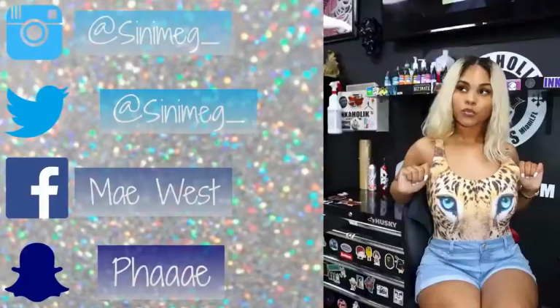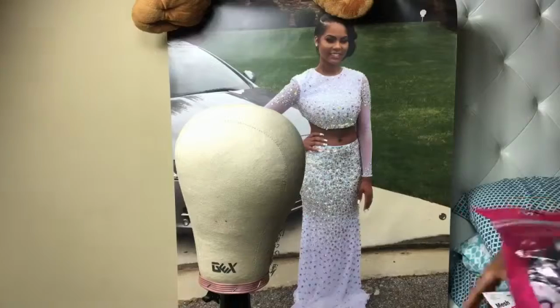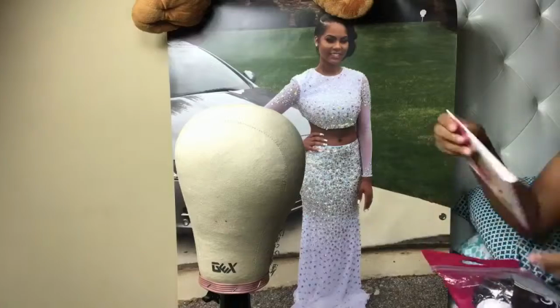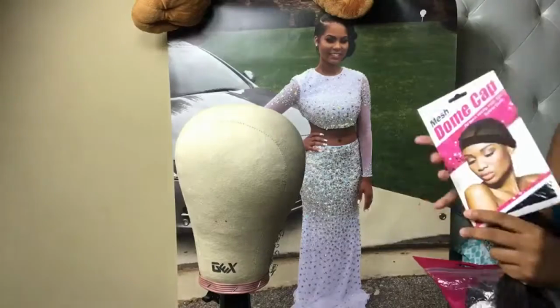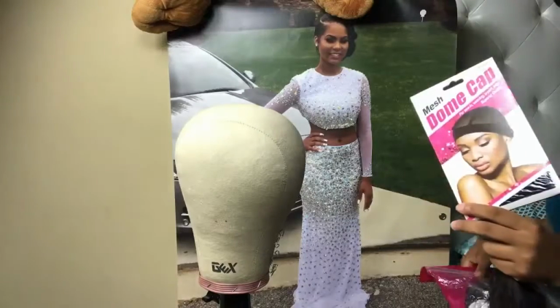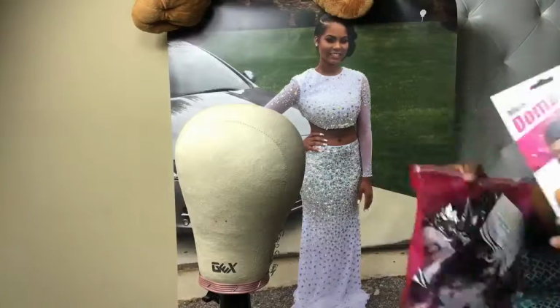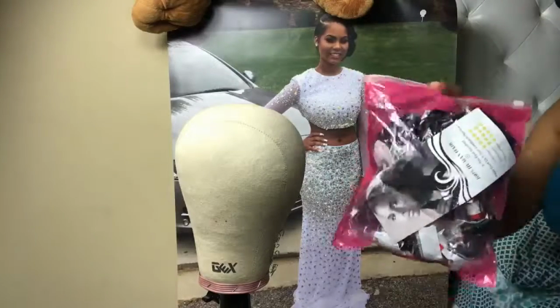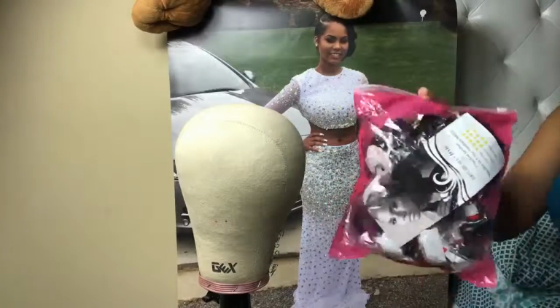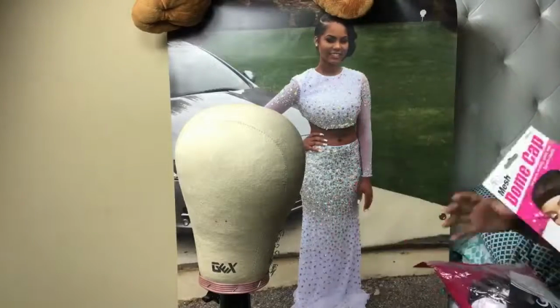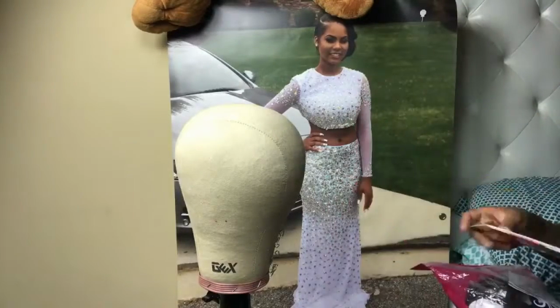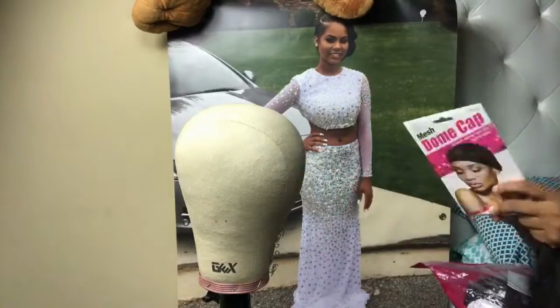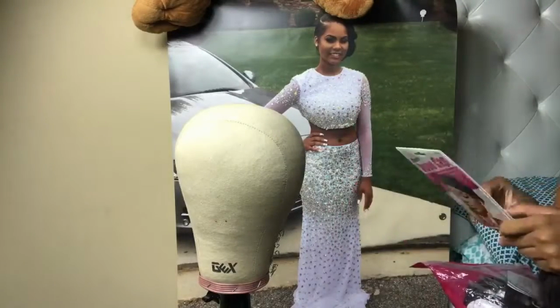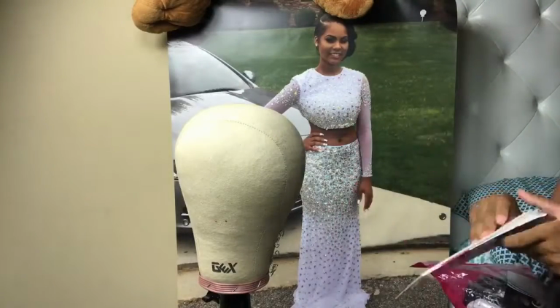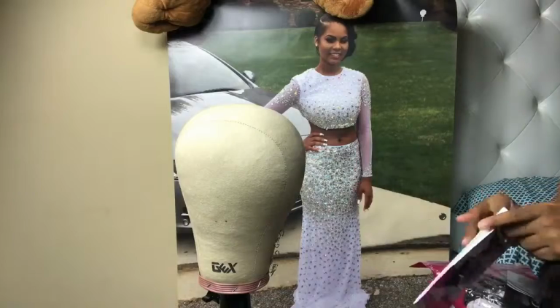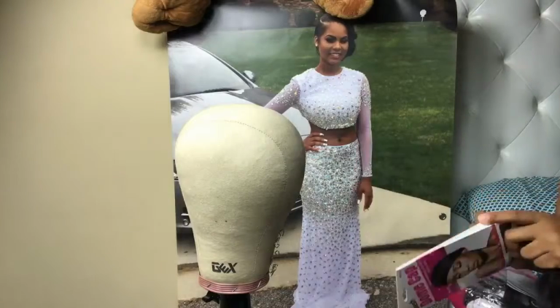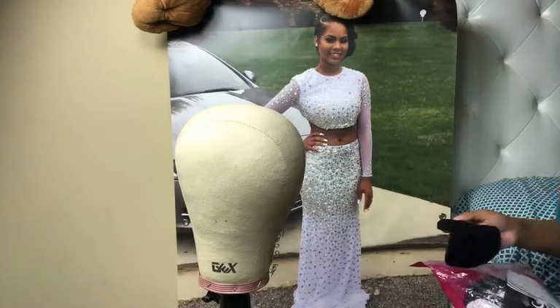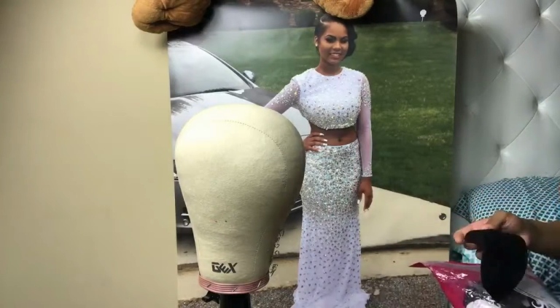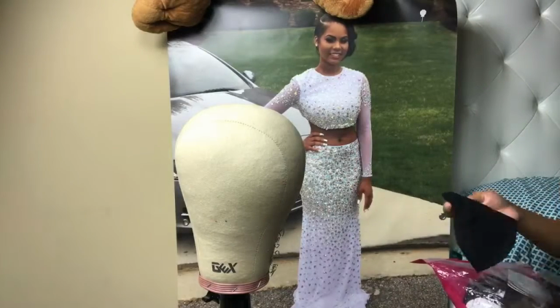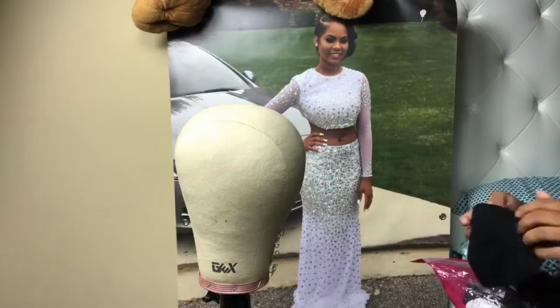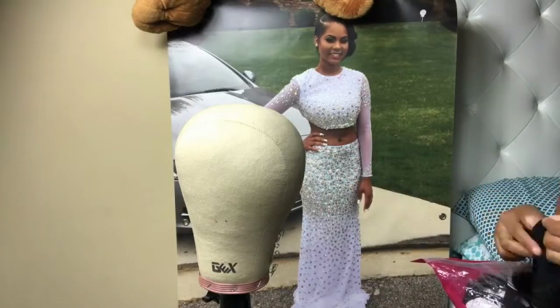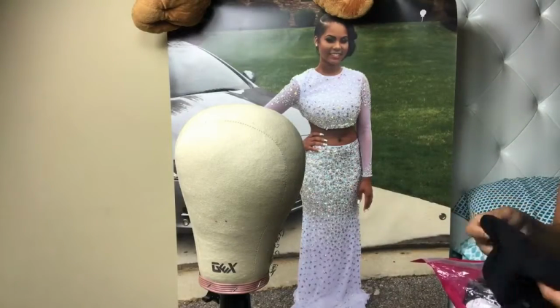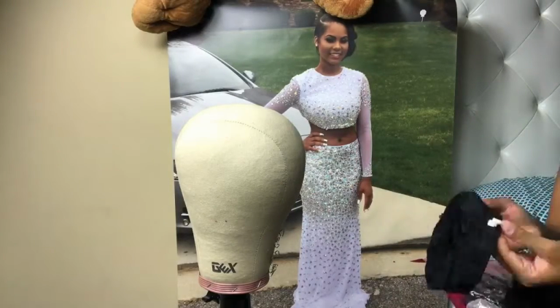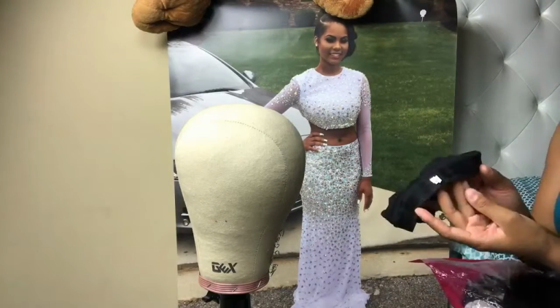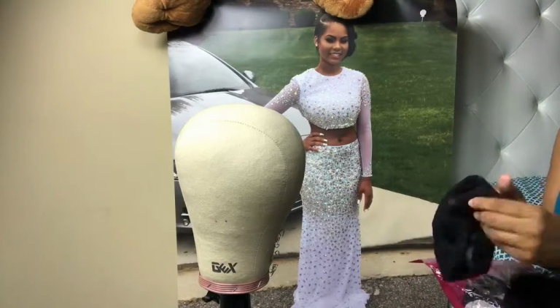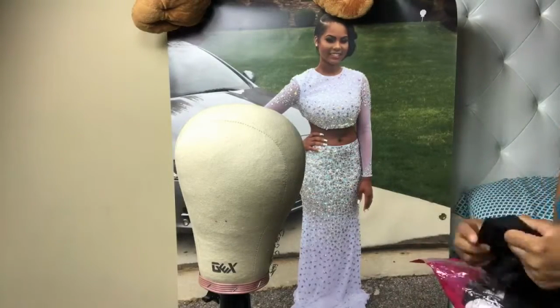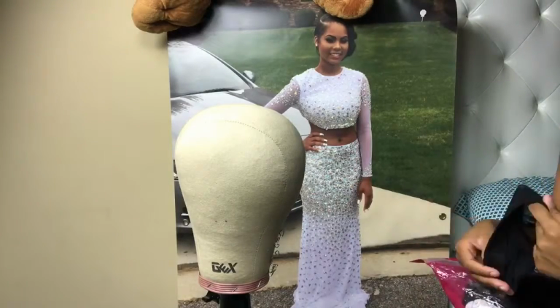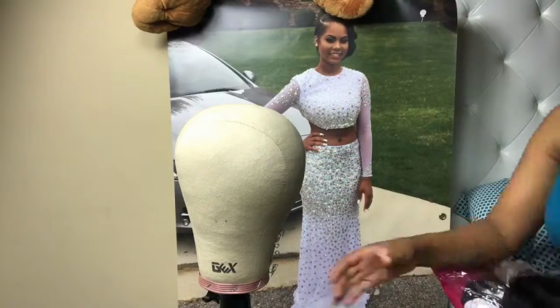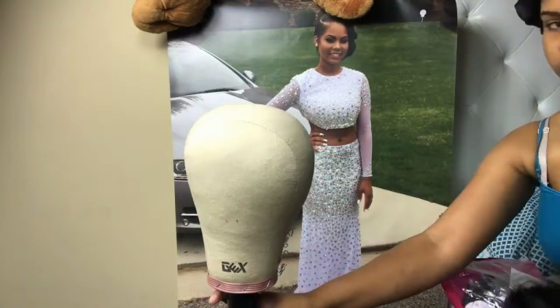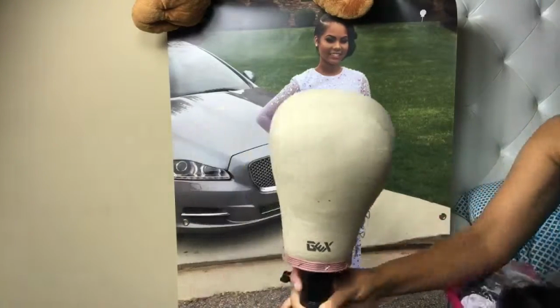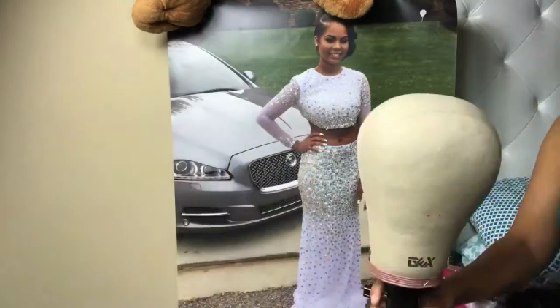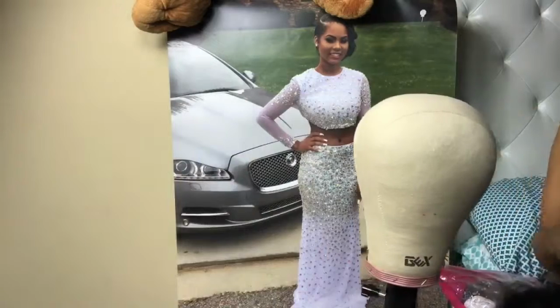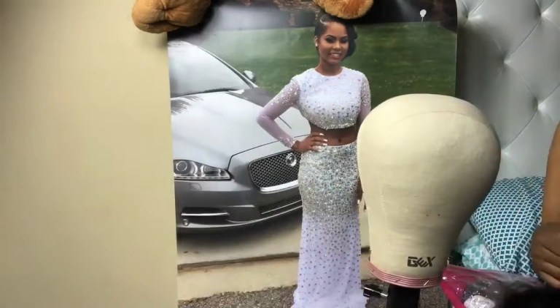Hey guys and welcome back to May Chronicles. So I'm just going to do a quick tutorial on how I make my wigs. I need a dome cap of course, so I went and bought mine from a beauty supply store.